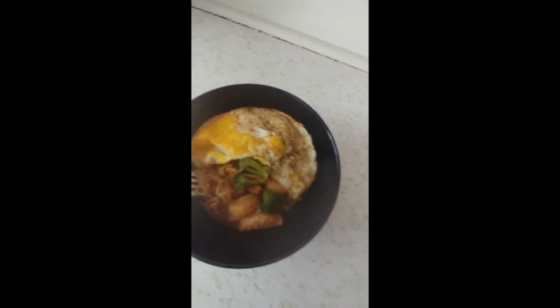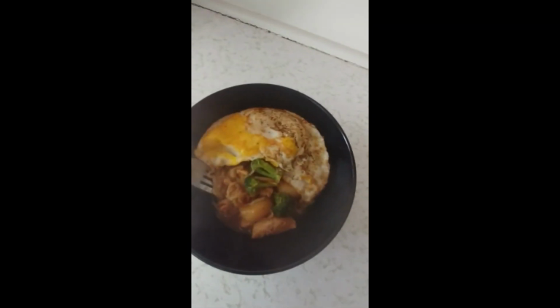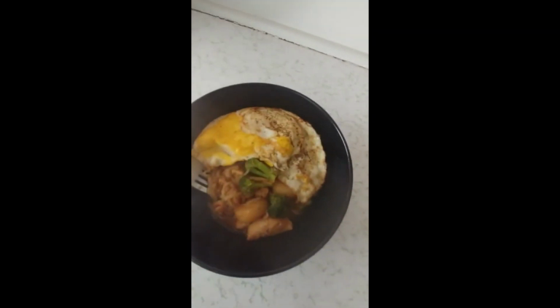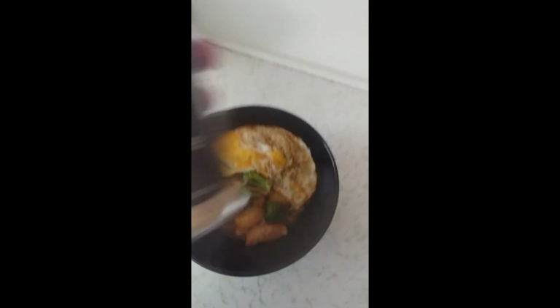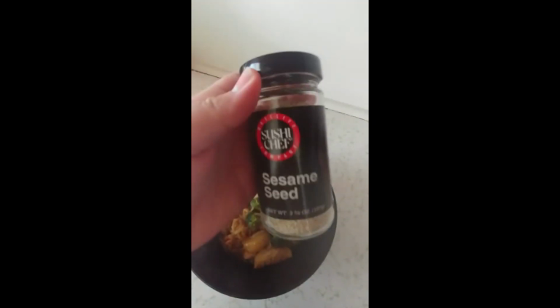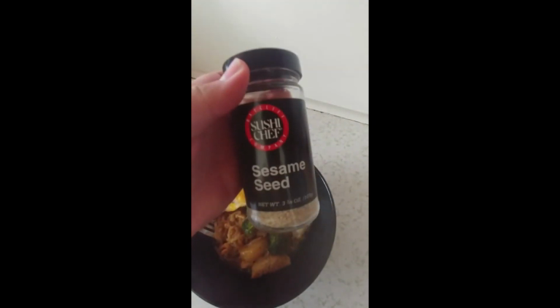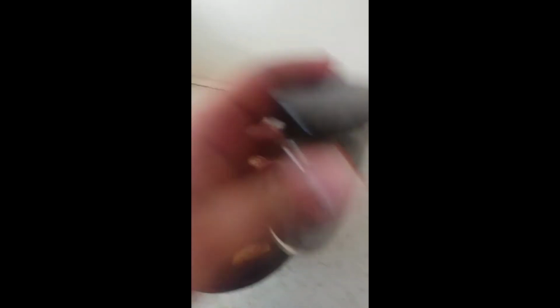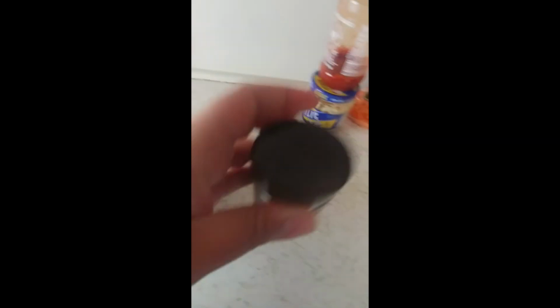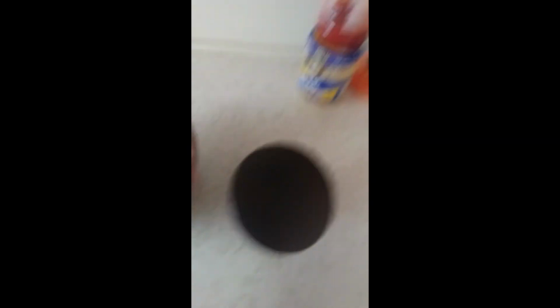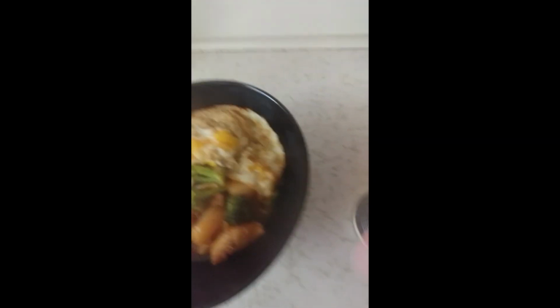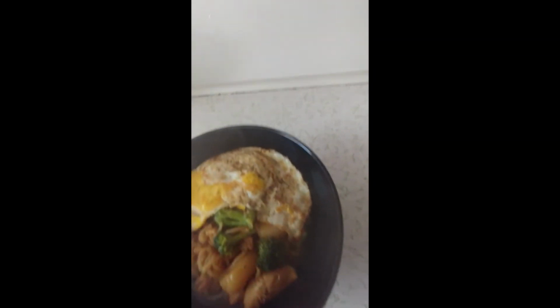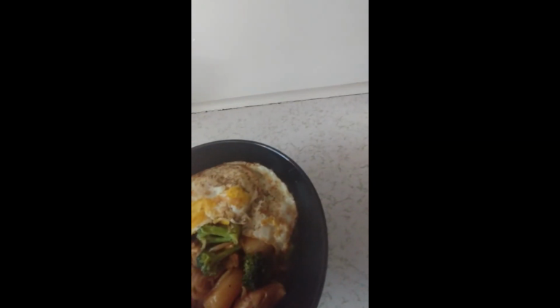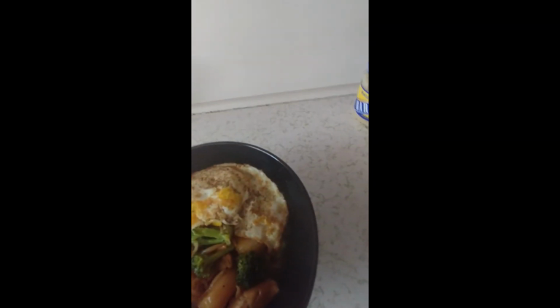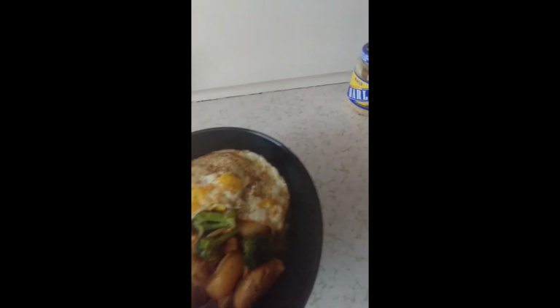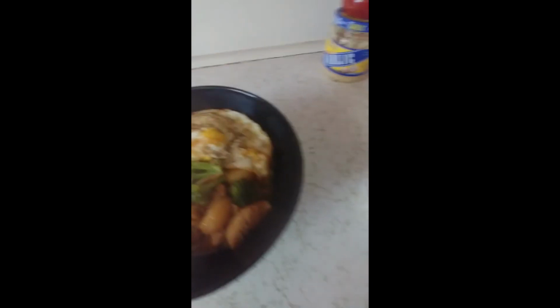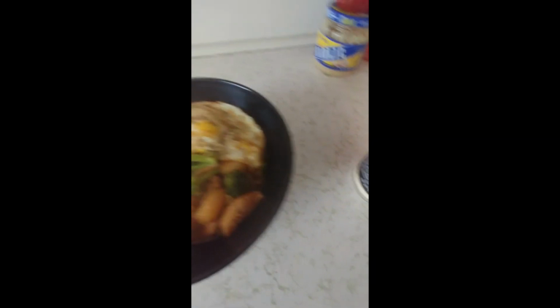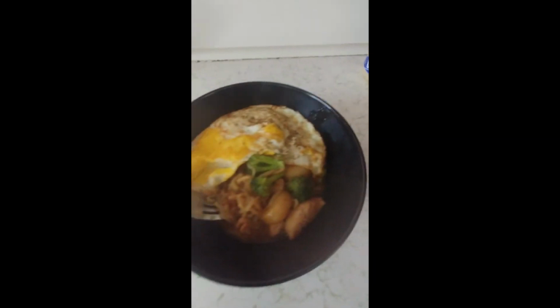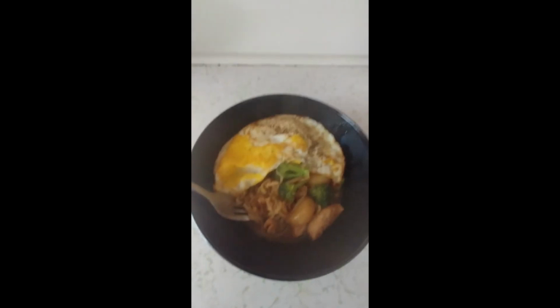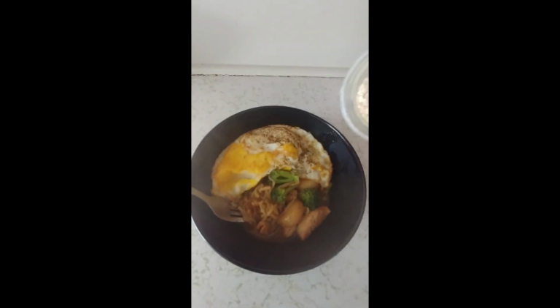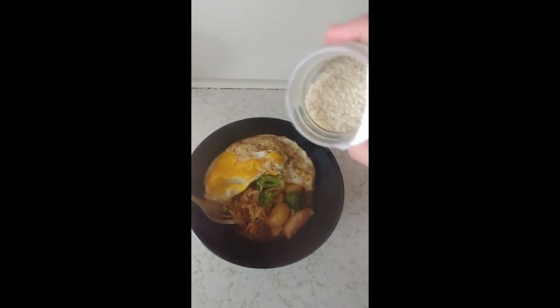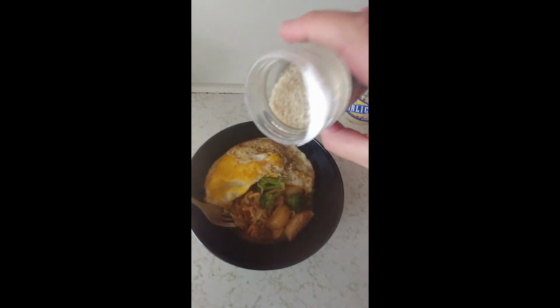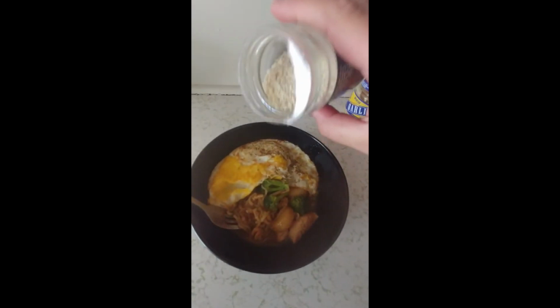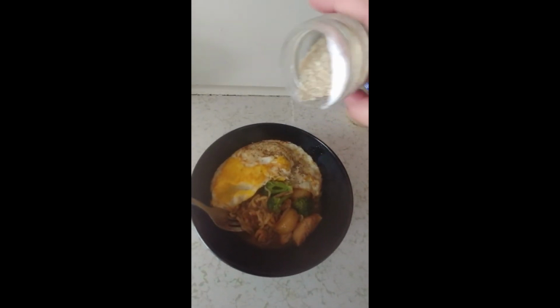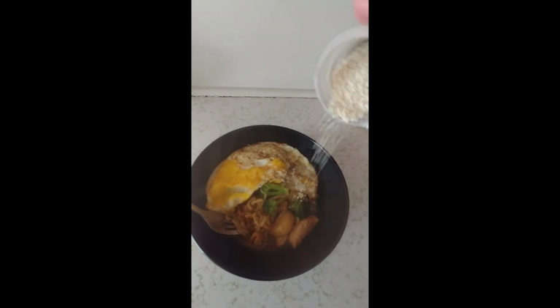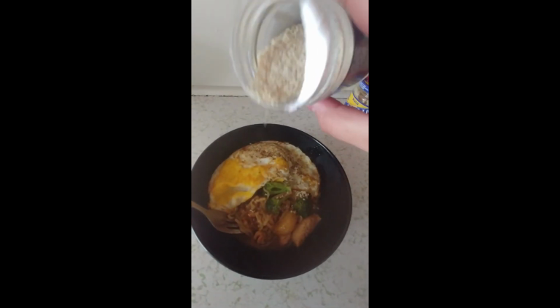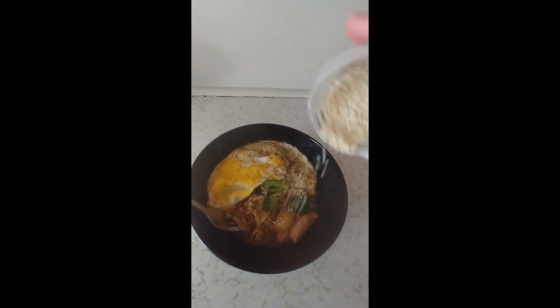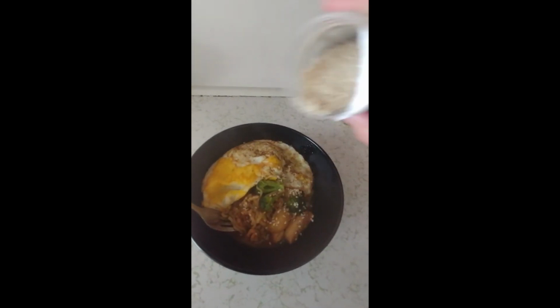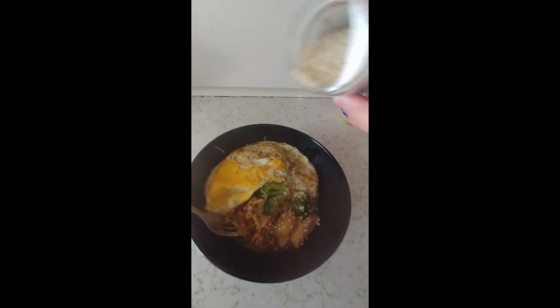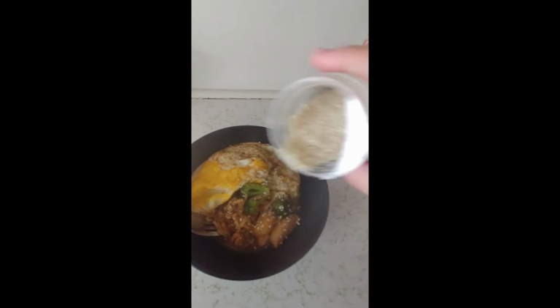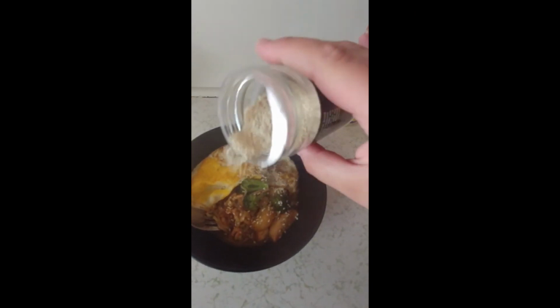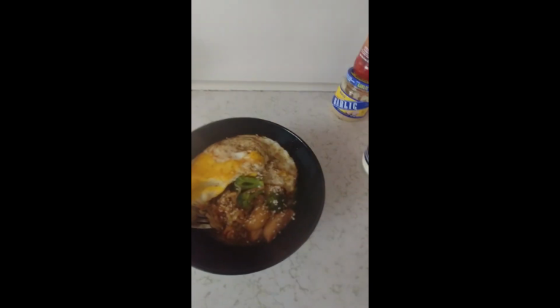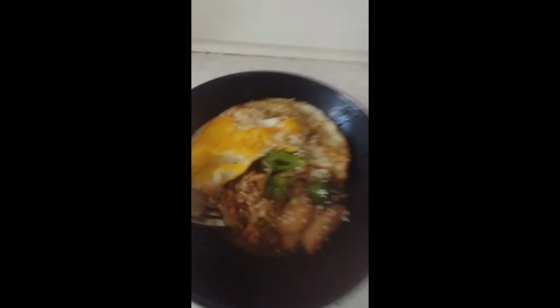To top off your dish, just add some sesame seeds. This is a really cheap recipe, and hopefully you guys will try it. It's always fun to play around with your dishes and create something new. Have a good day guys, bye!